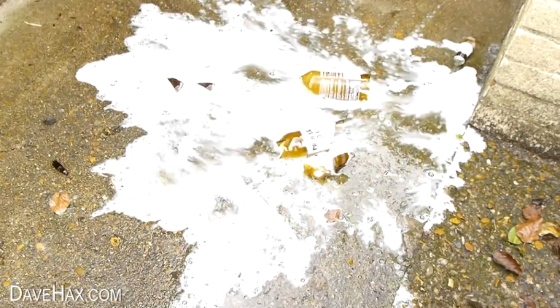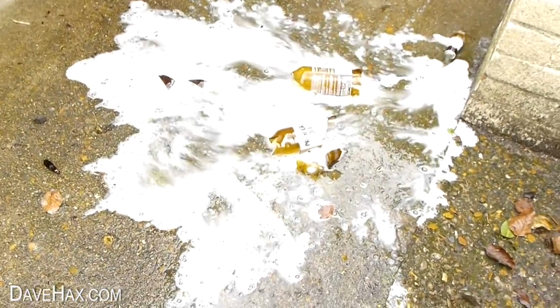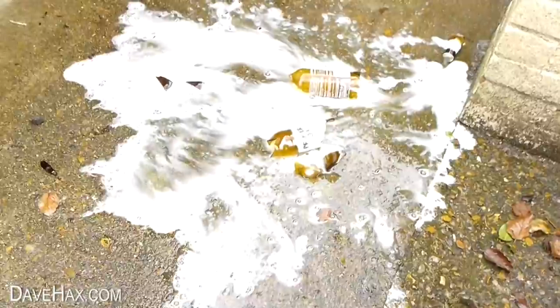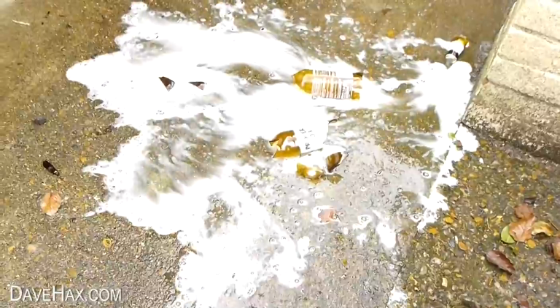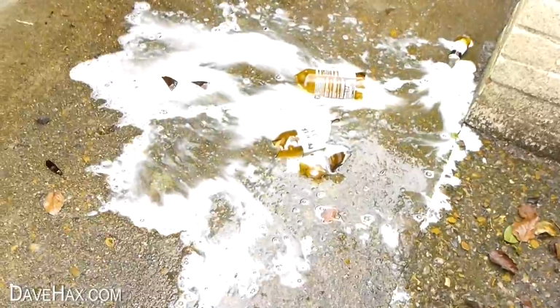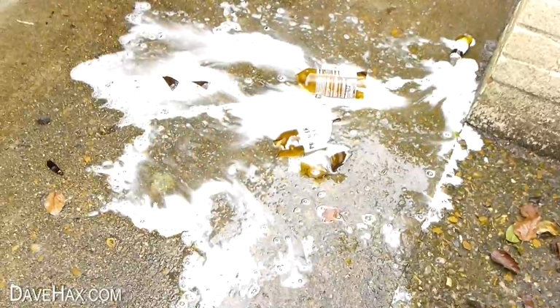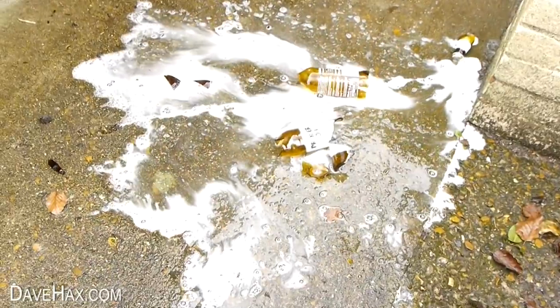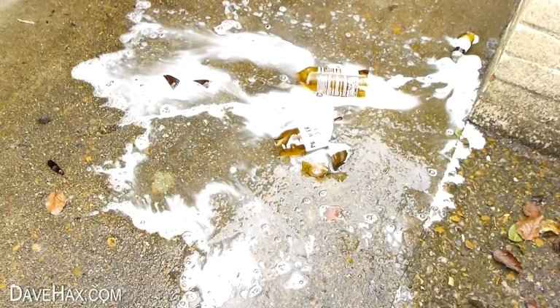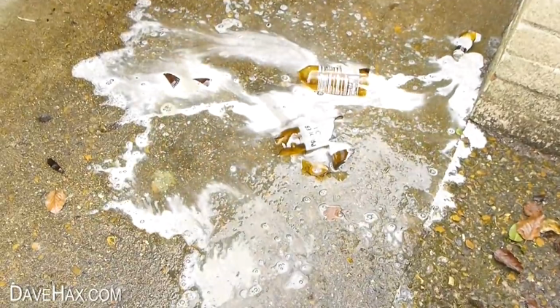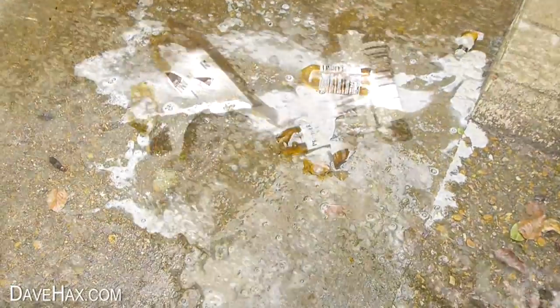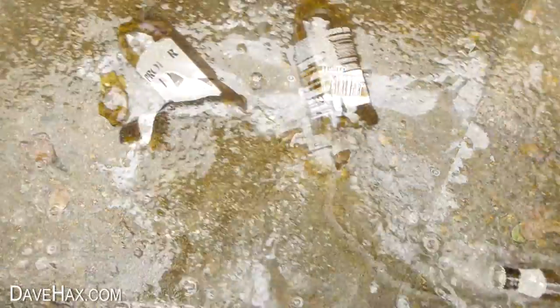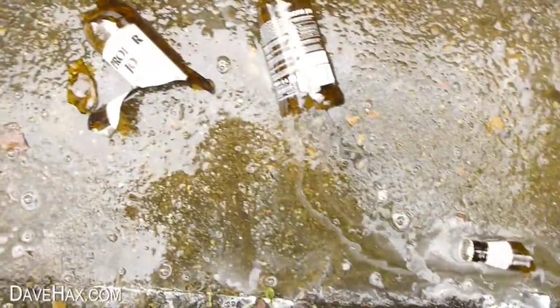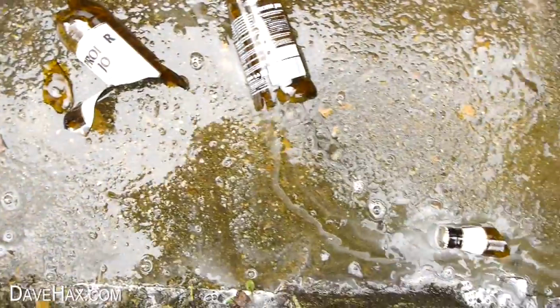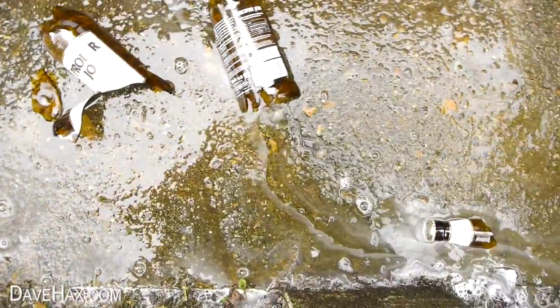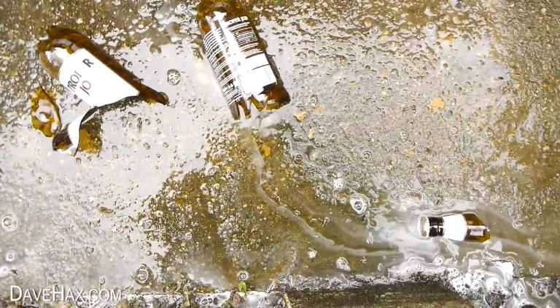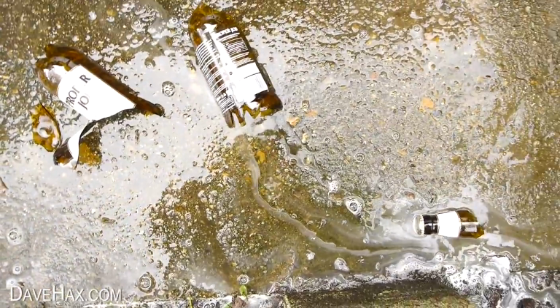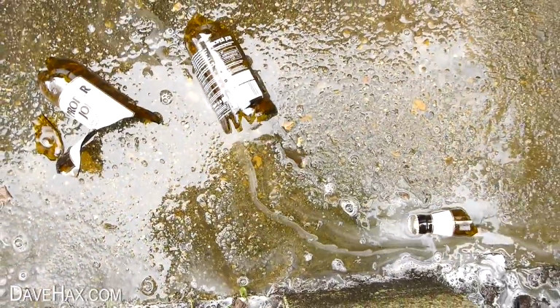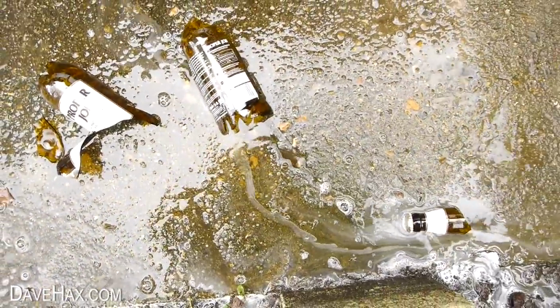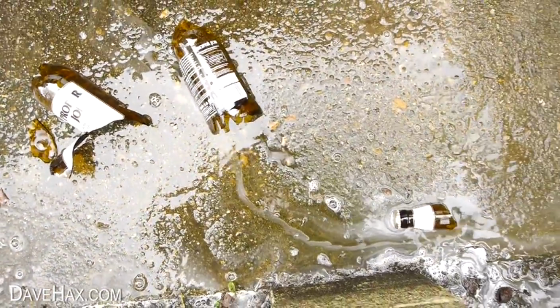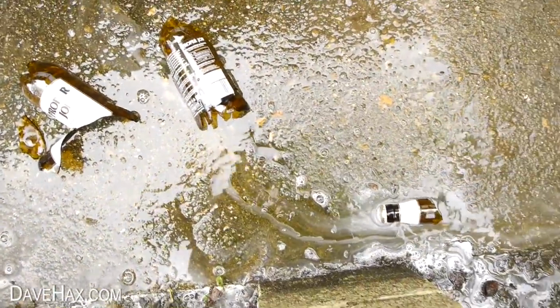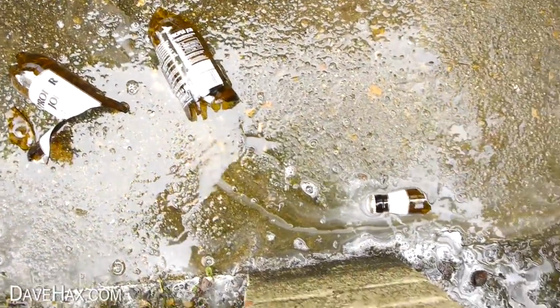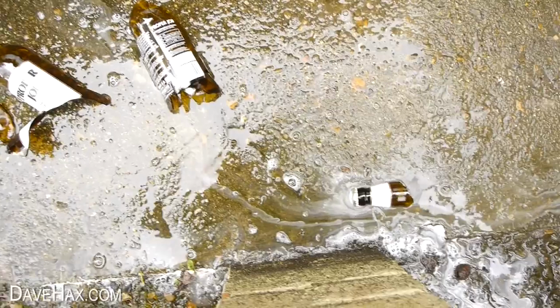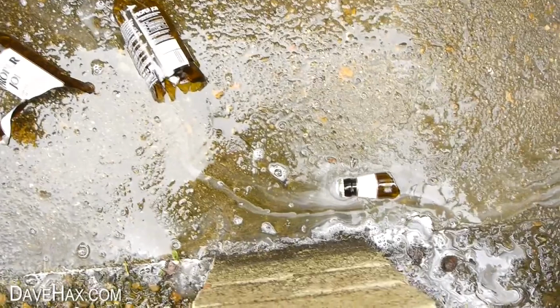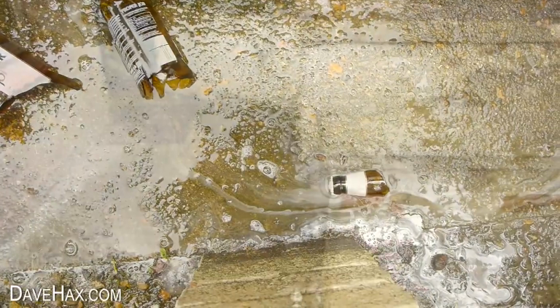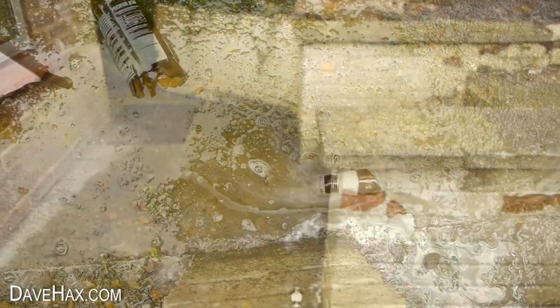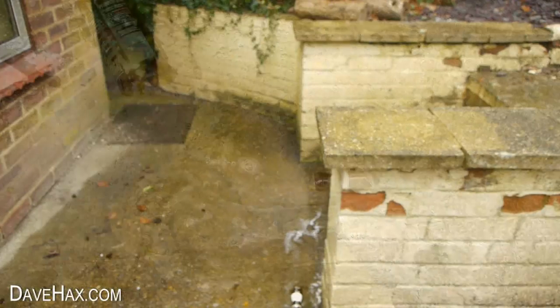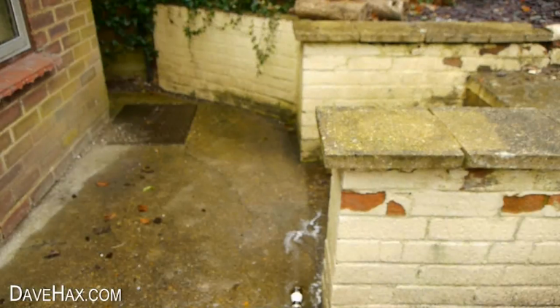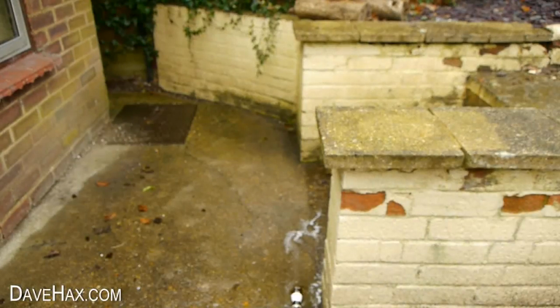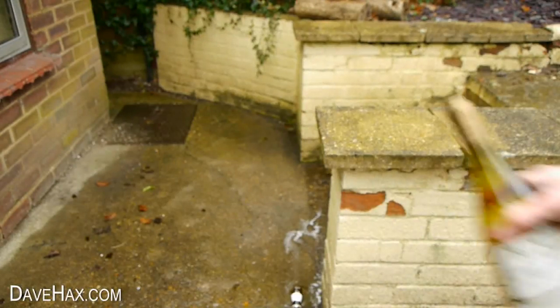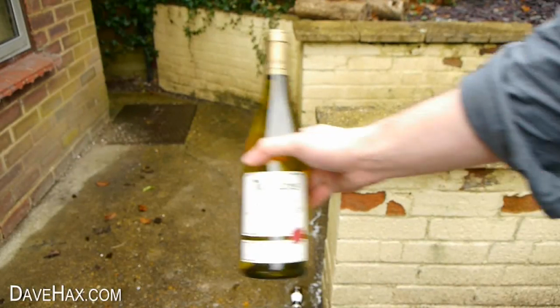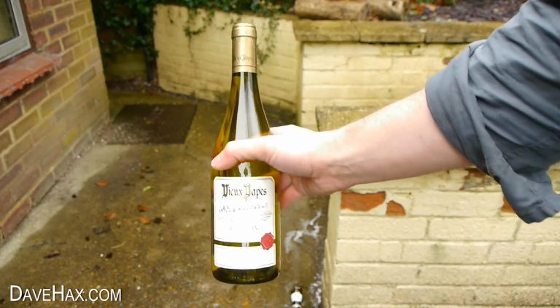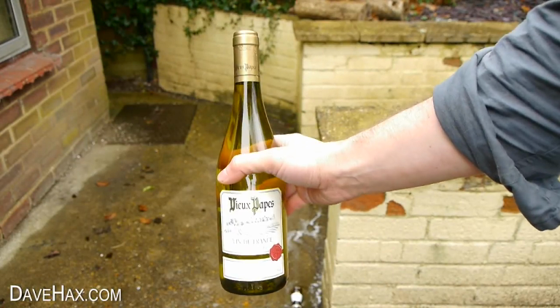Pretty April Fool, huh? It's a pretty stupid way to open a bottle, but it really does work. And I even found it works with wine bottles.